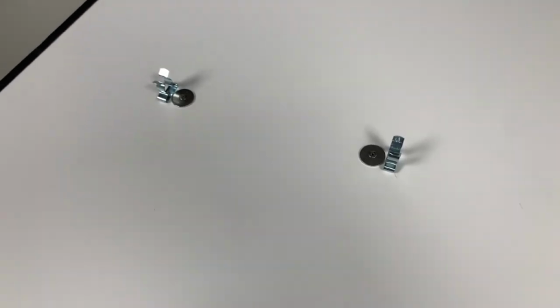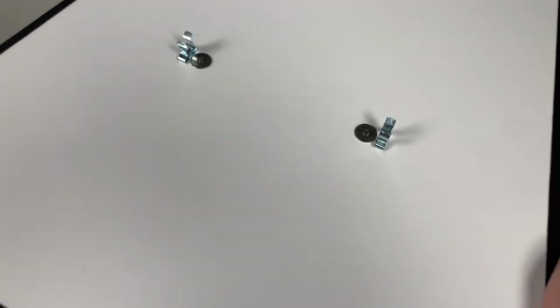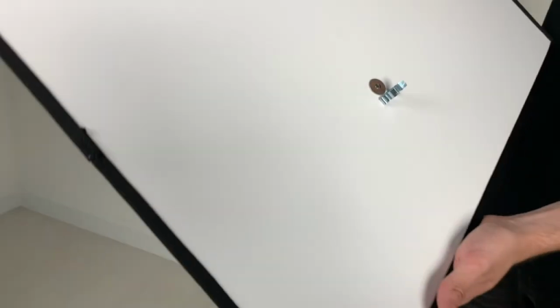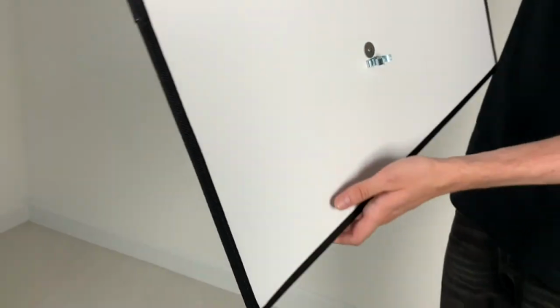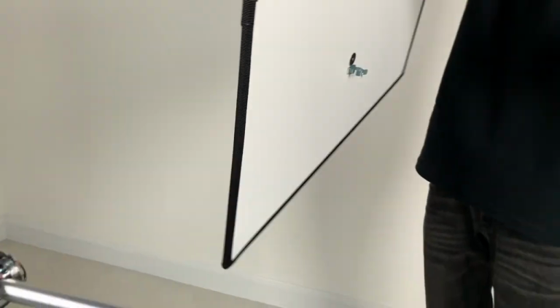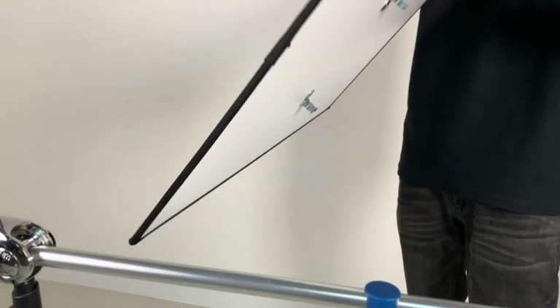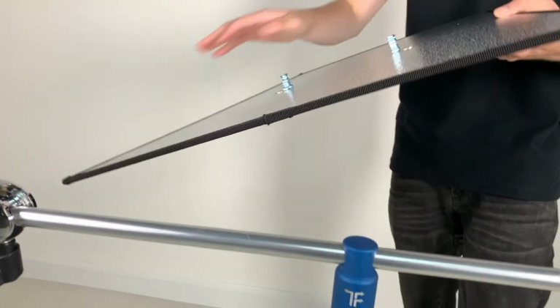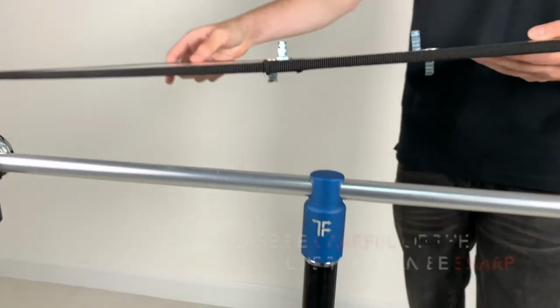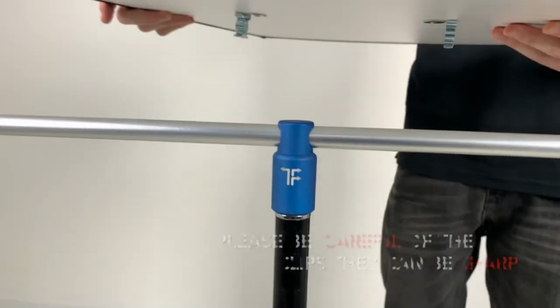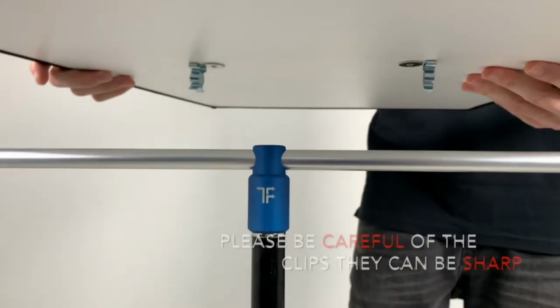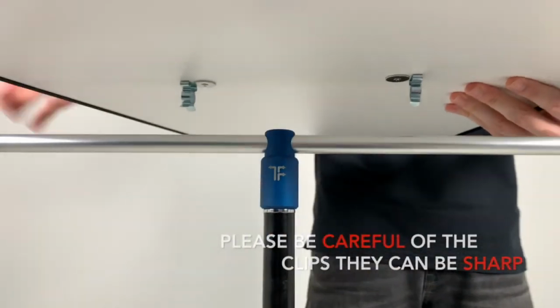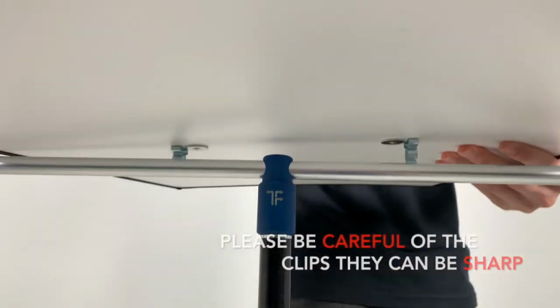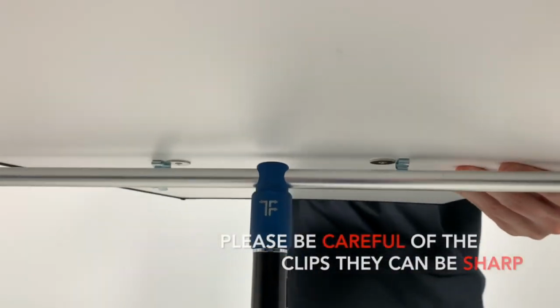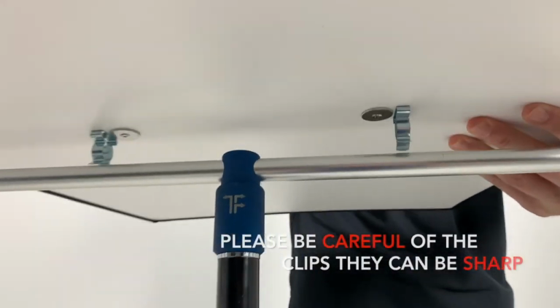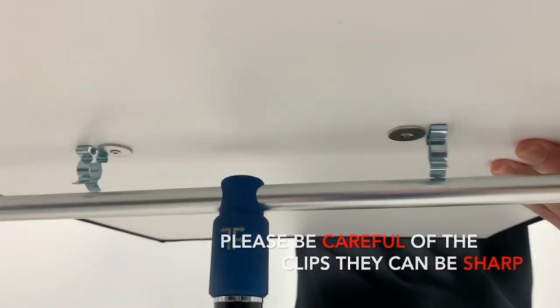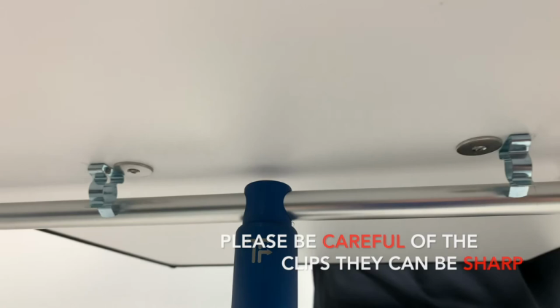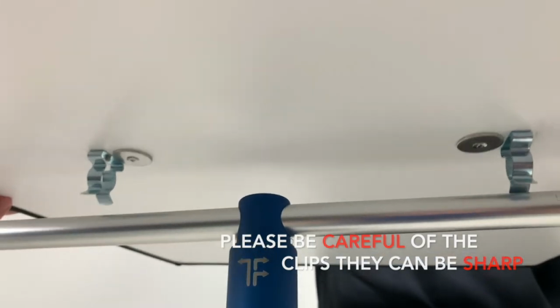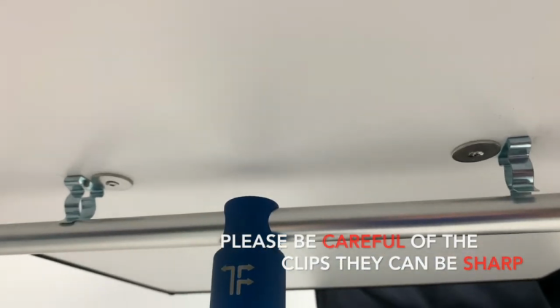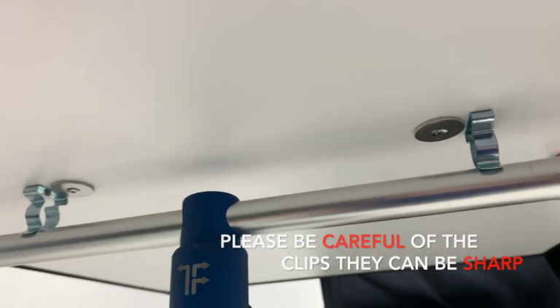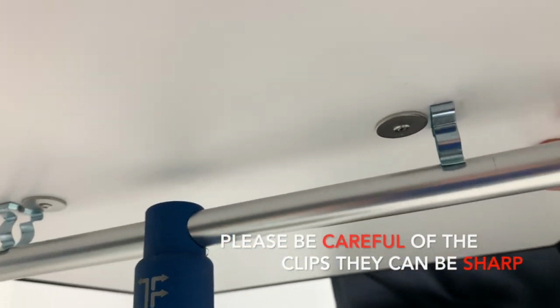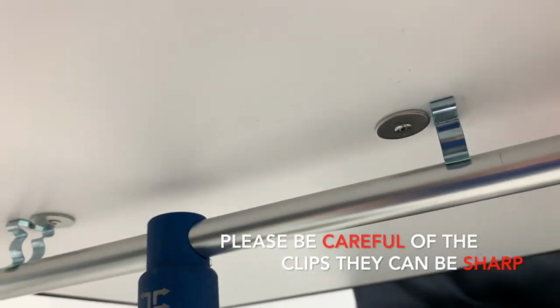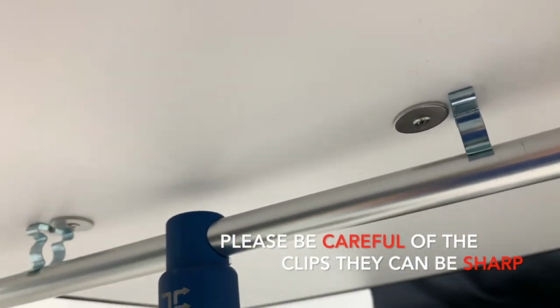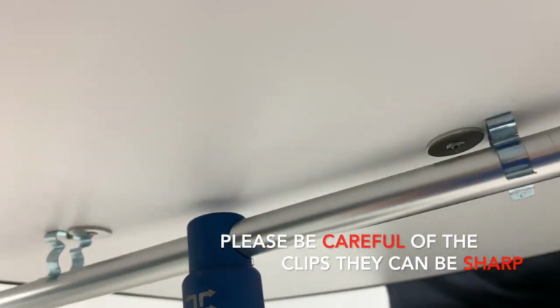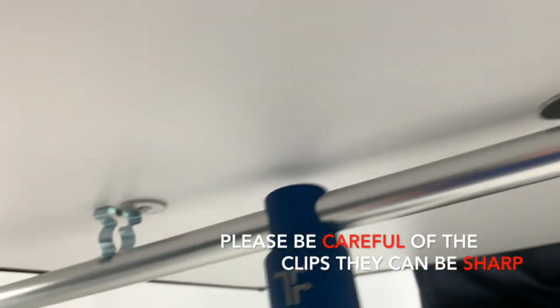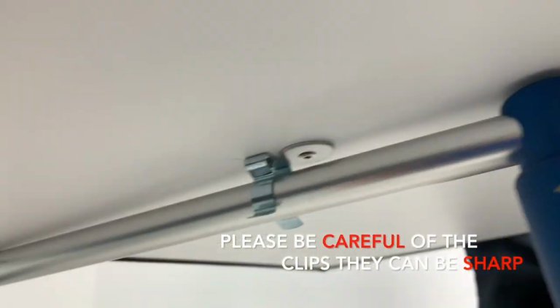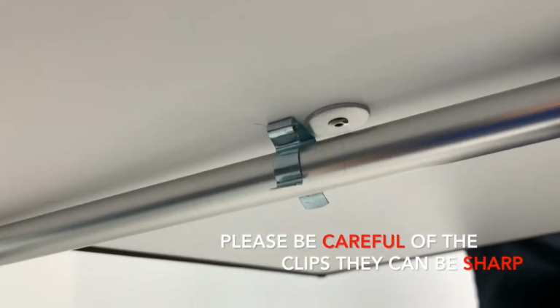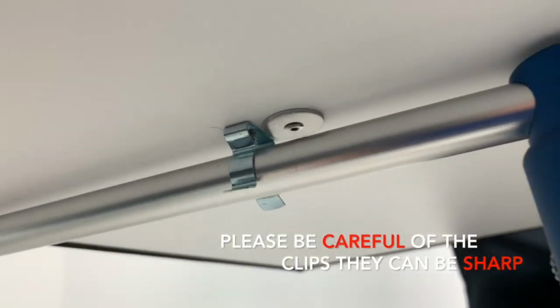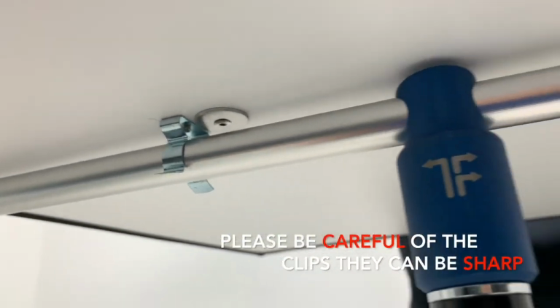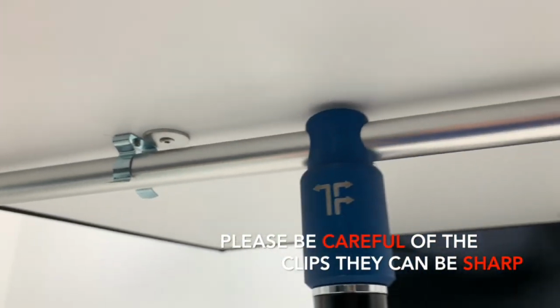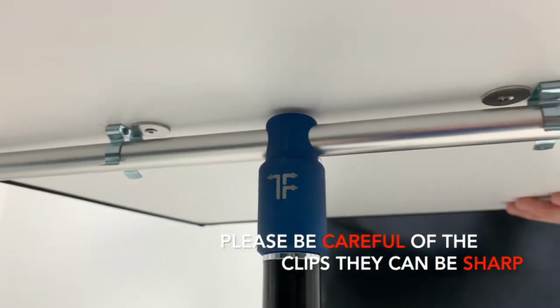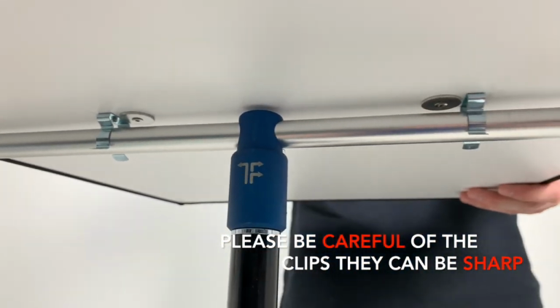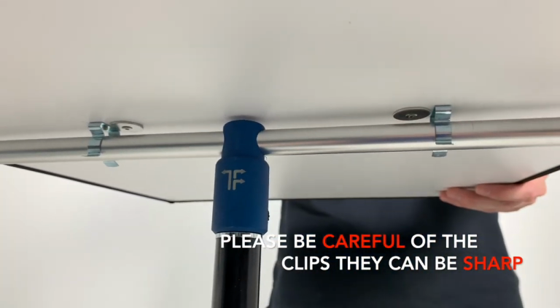Now it's time to take the first reflective panel and gently push it down onto the T-bar. Please be careful with the clips — they can be a little sharp.